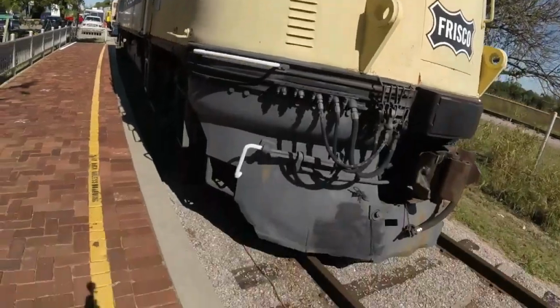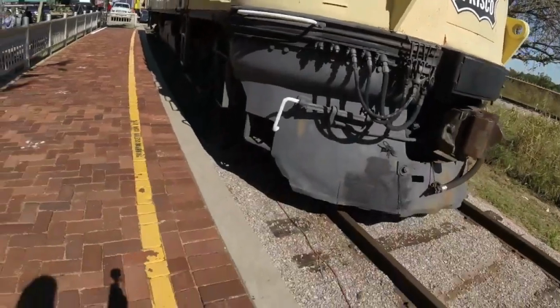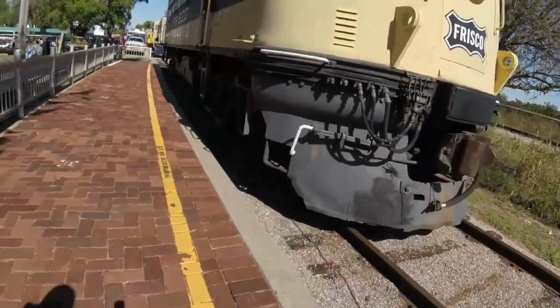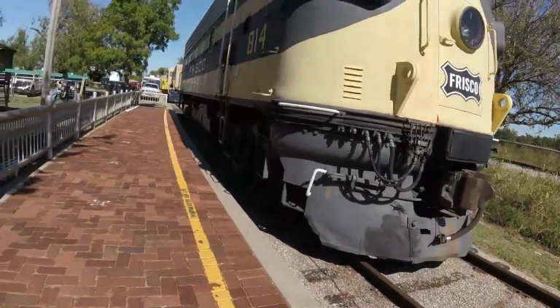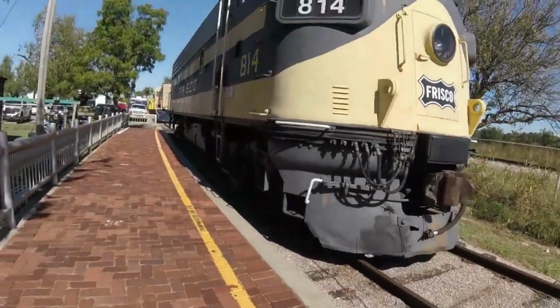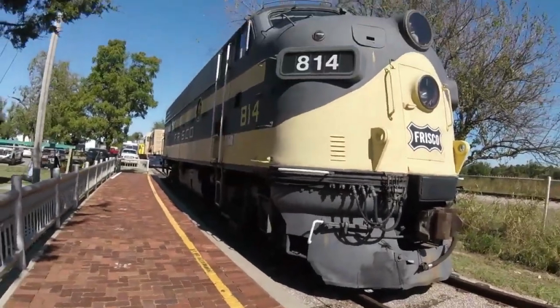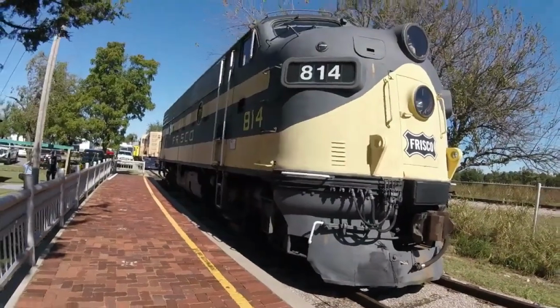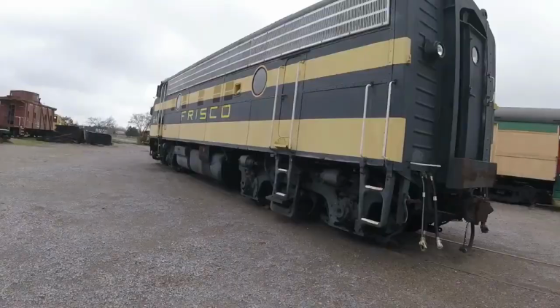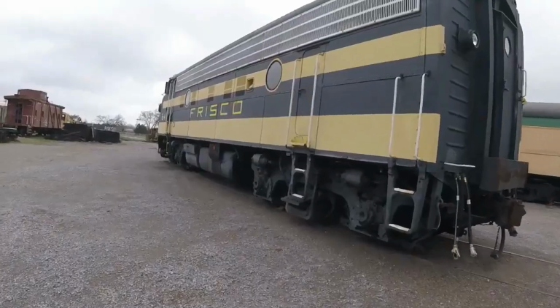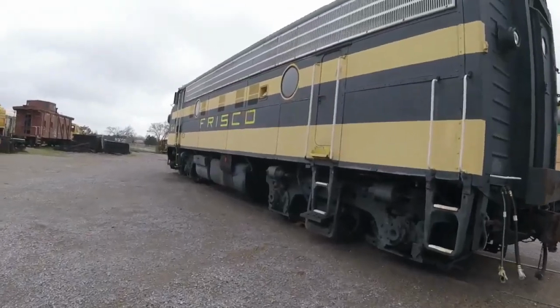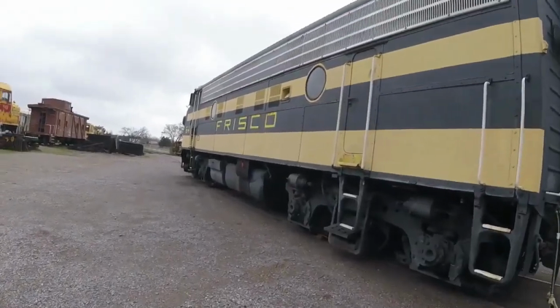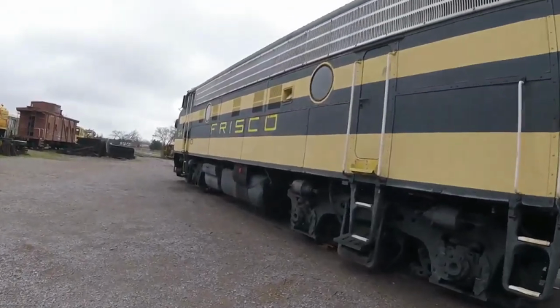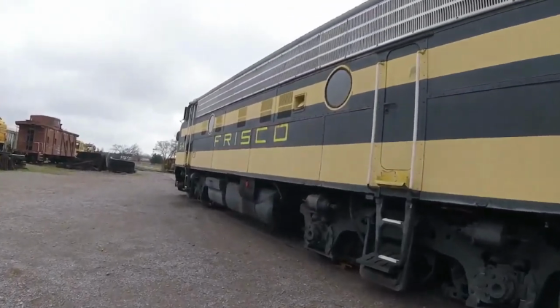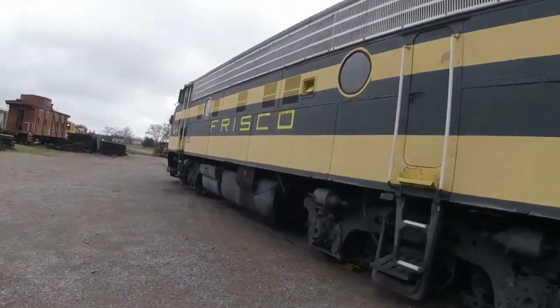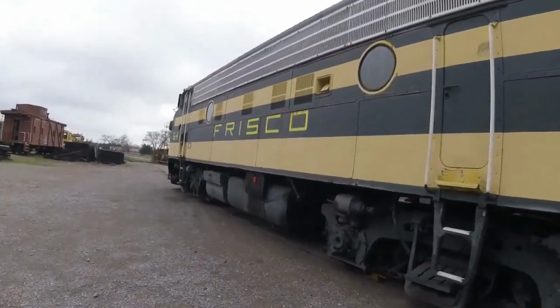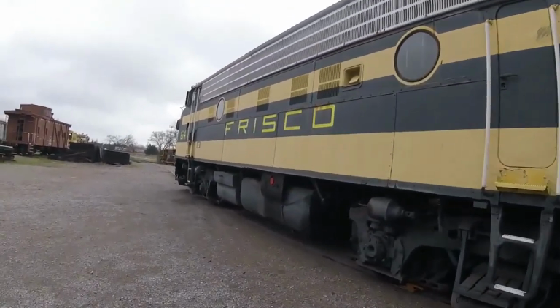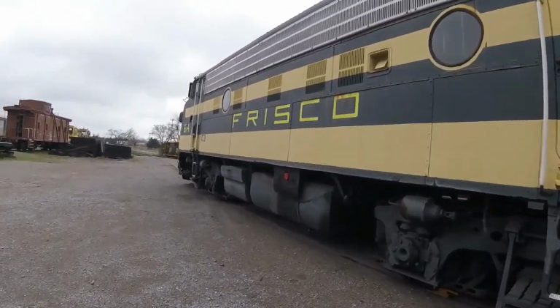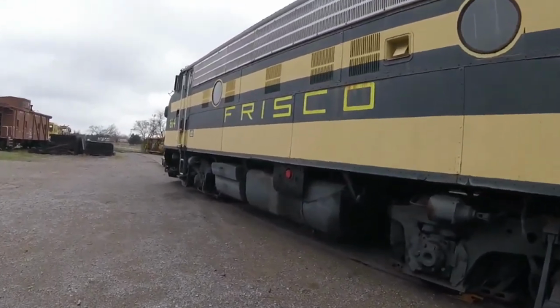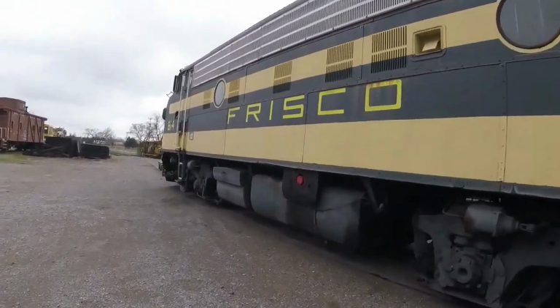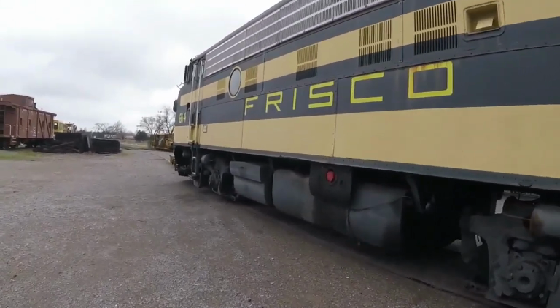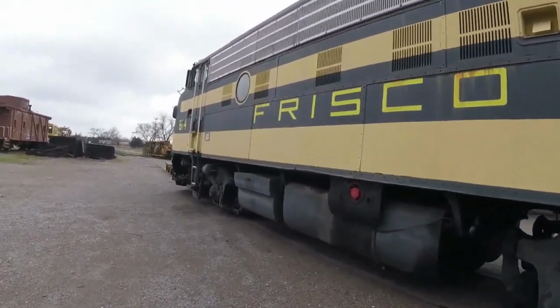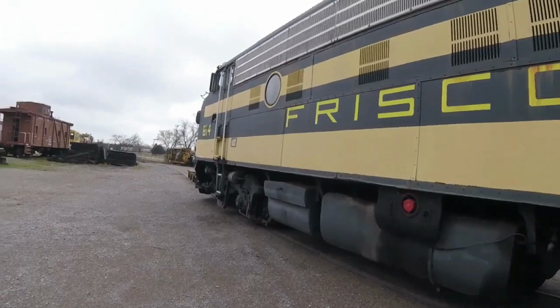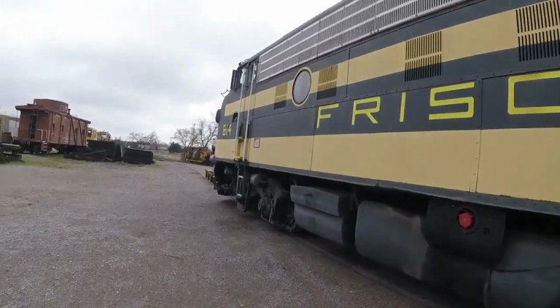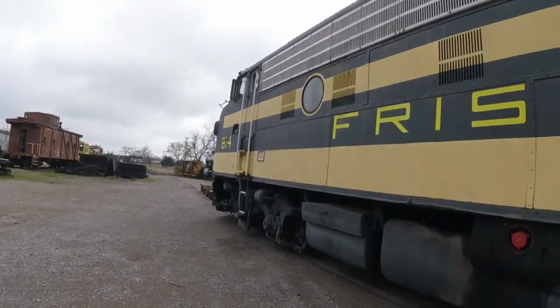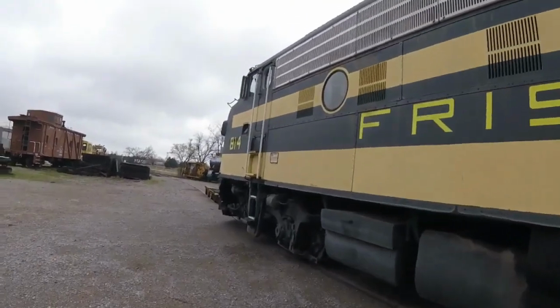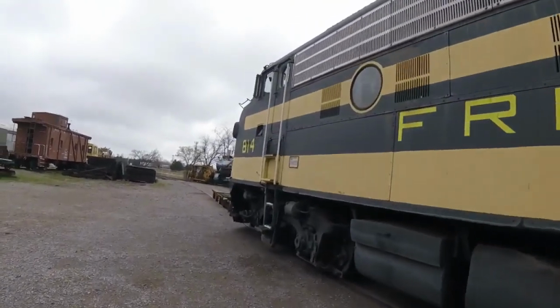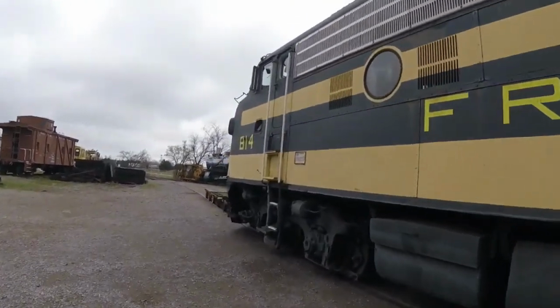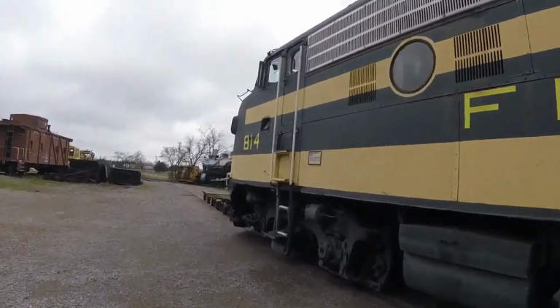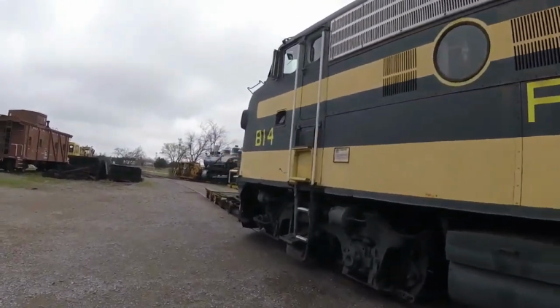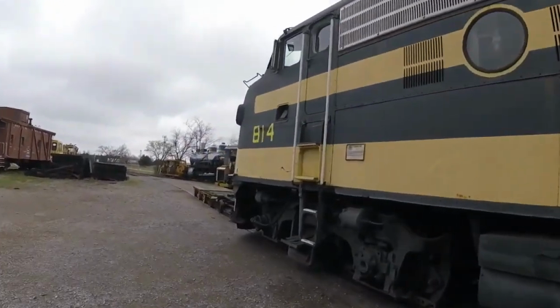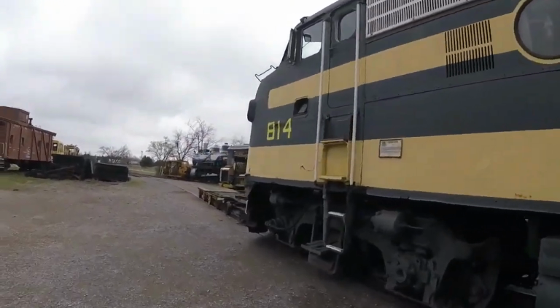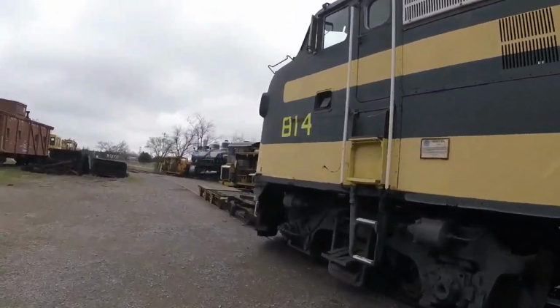Today, it is preserved here at the Oklahoma Railway Museum in Oklahoma City, Oklahoma, where it is seen today, and sometimes it is even seen pulling the museum's train as well.